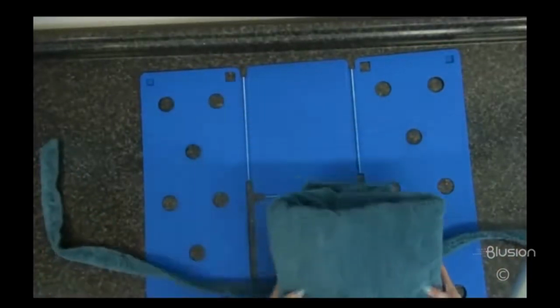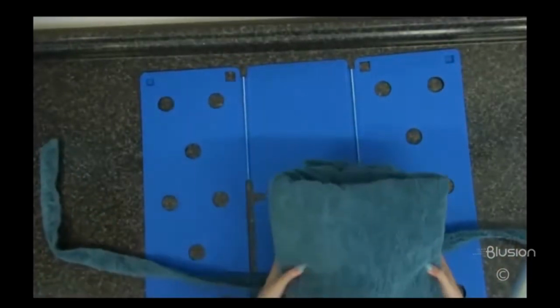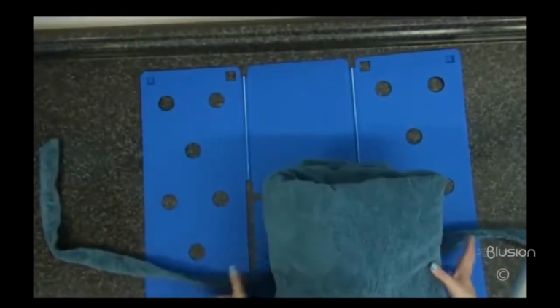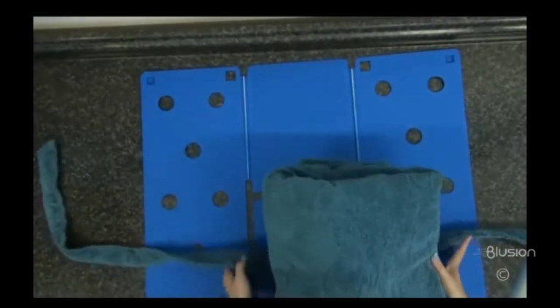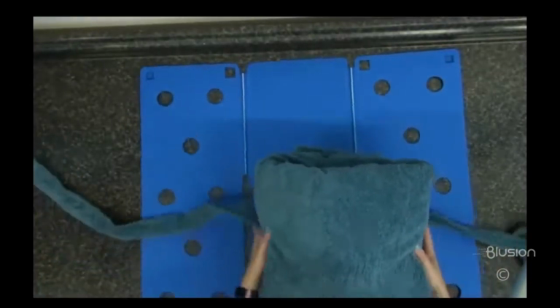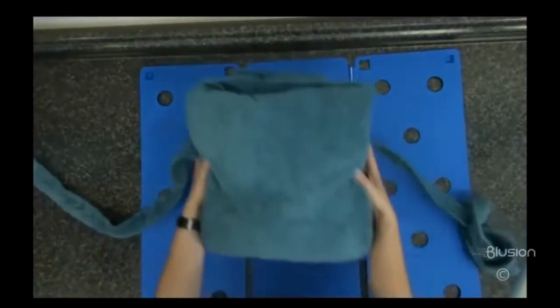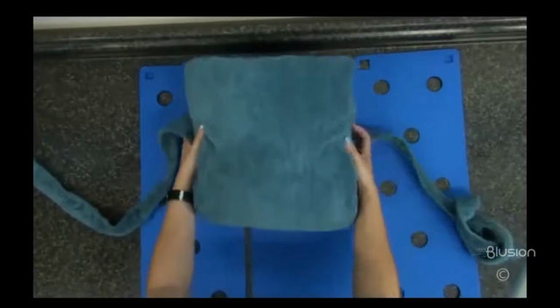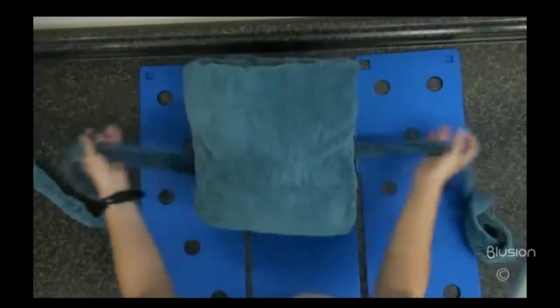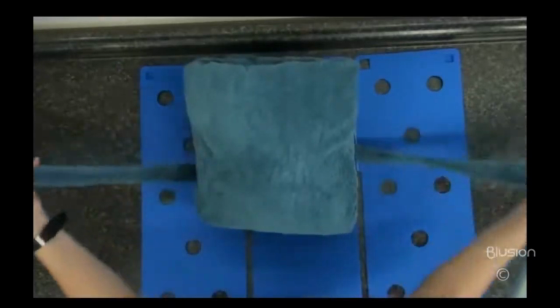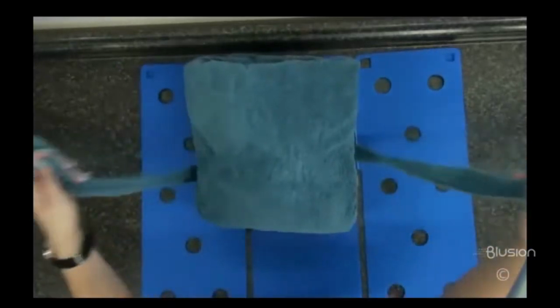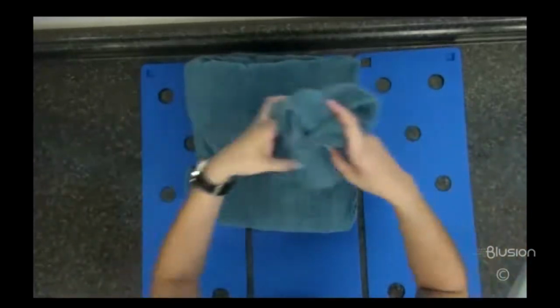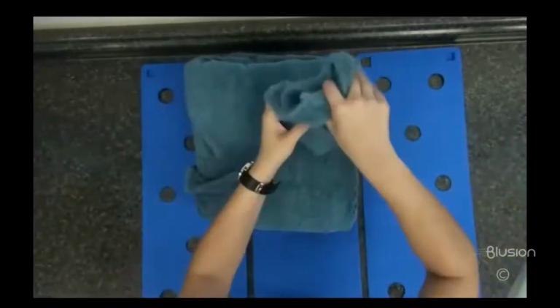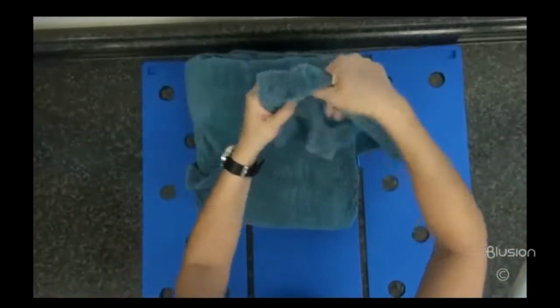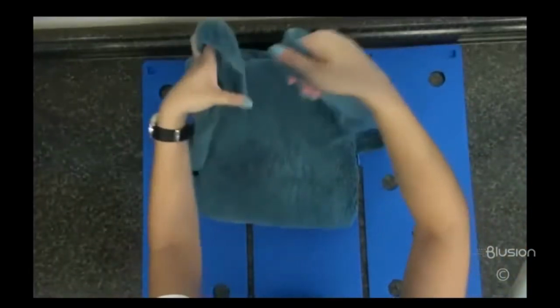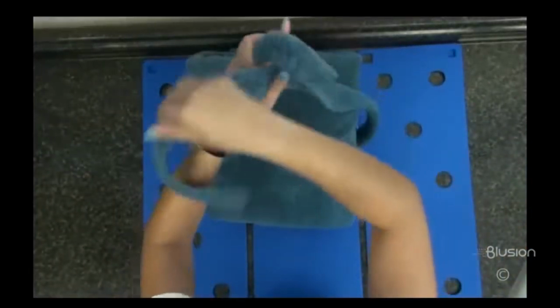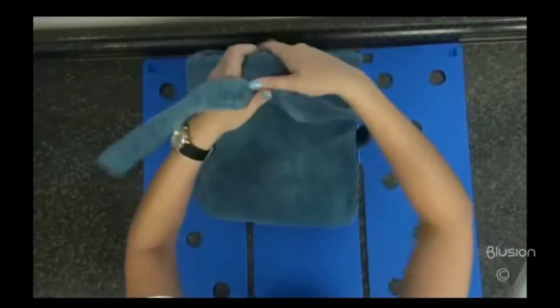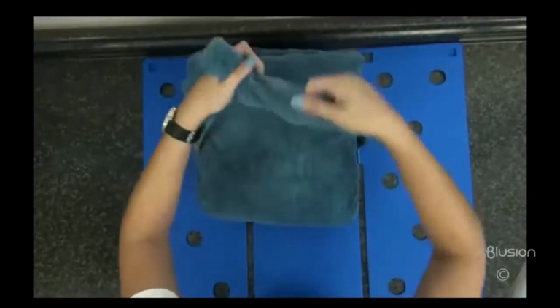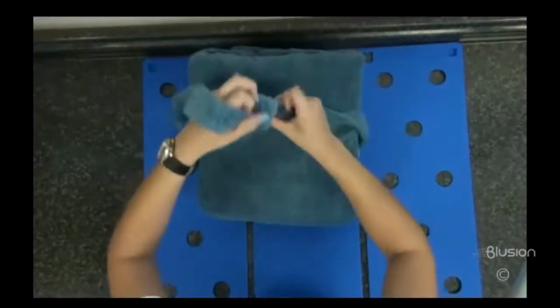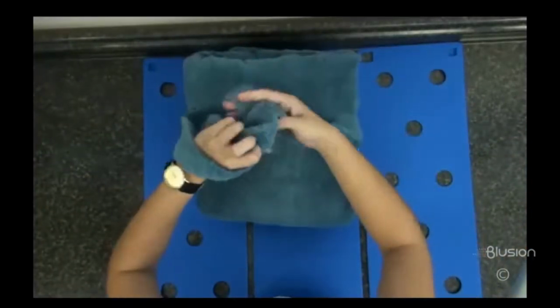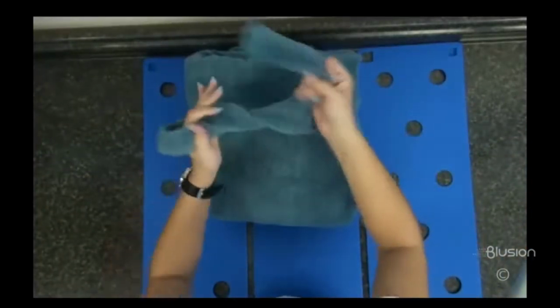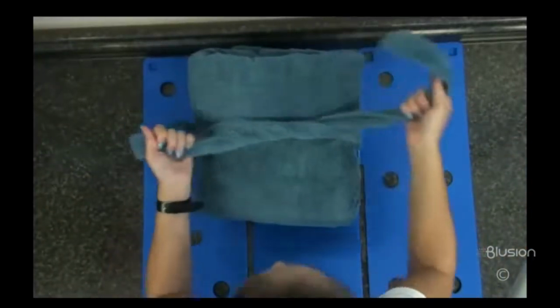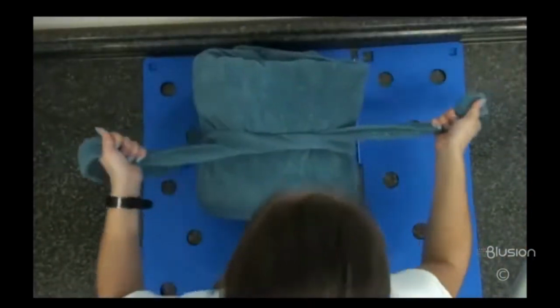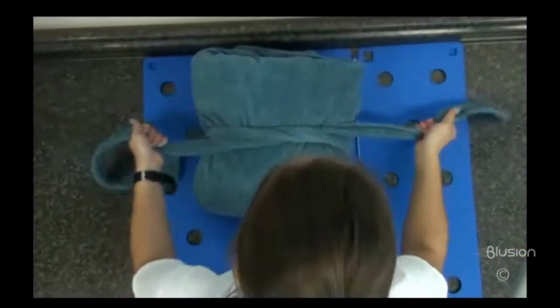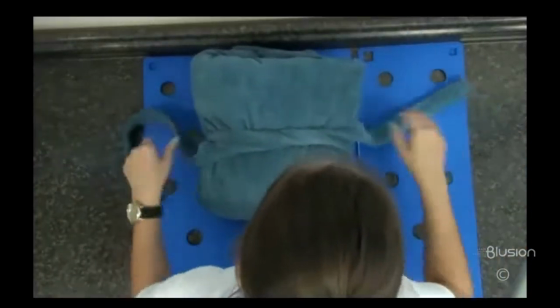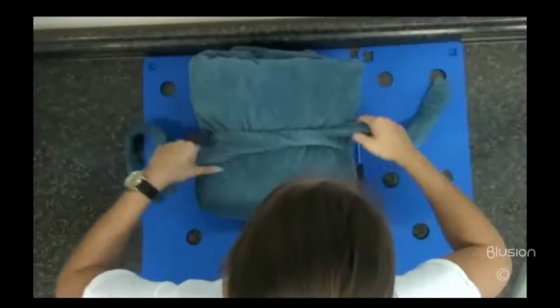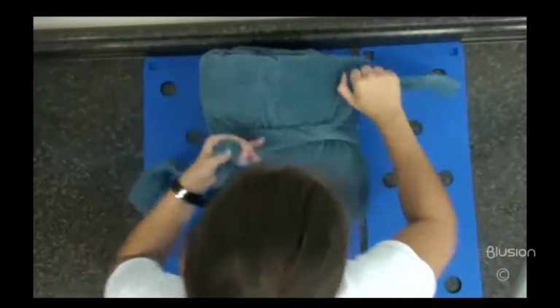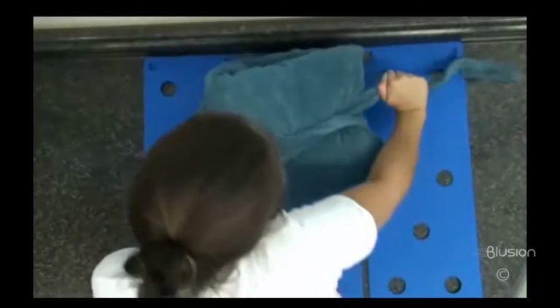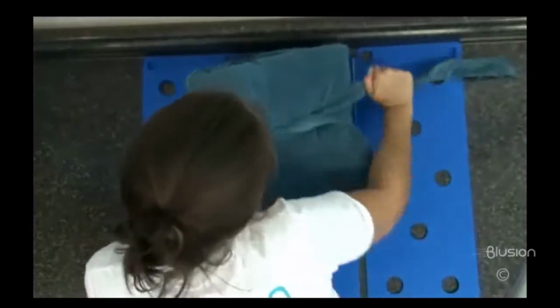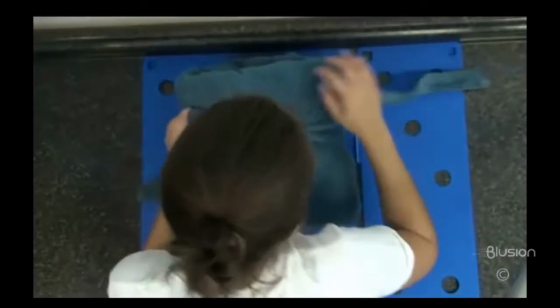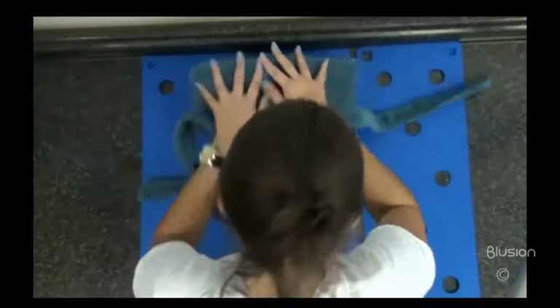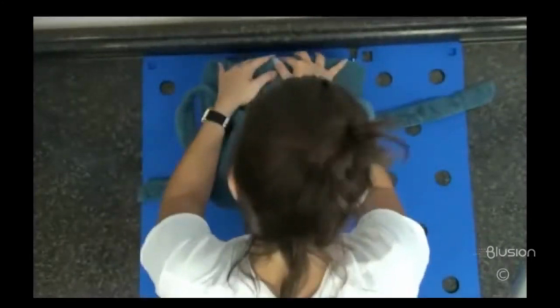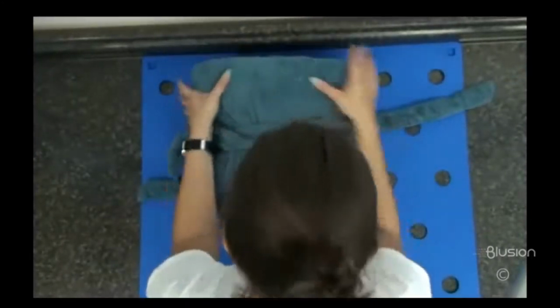If the back robe tie is included with the robe, leave the folded robe in the center of the tie. Wrap over the robe like you would a present and then wrap any remaining length under the new tie.